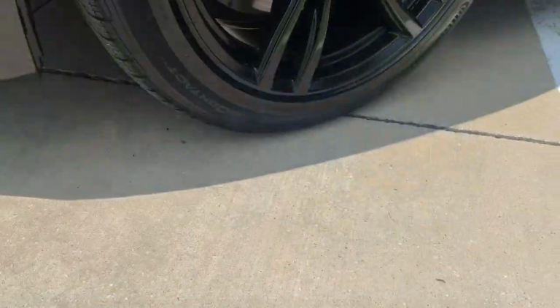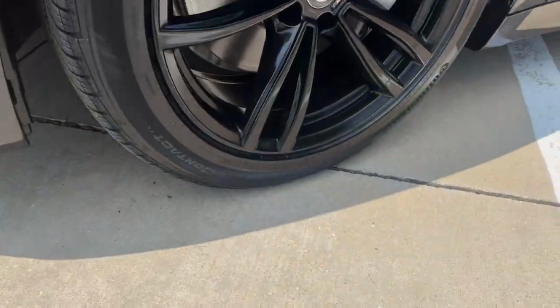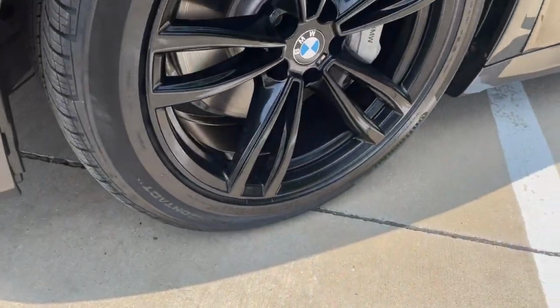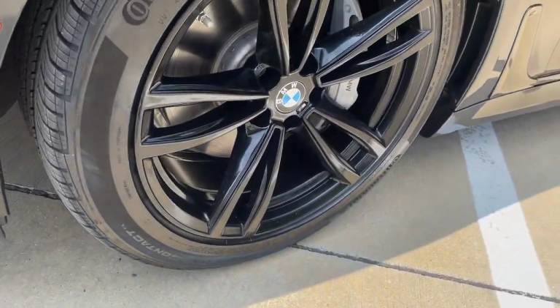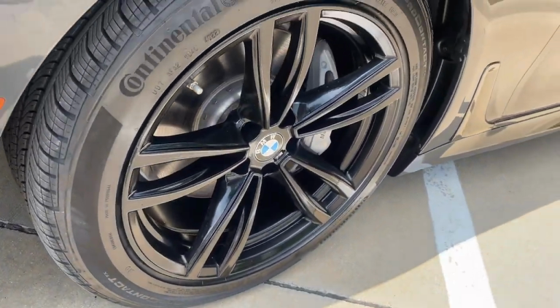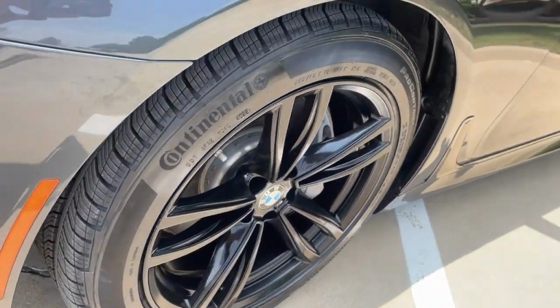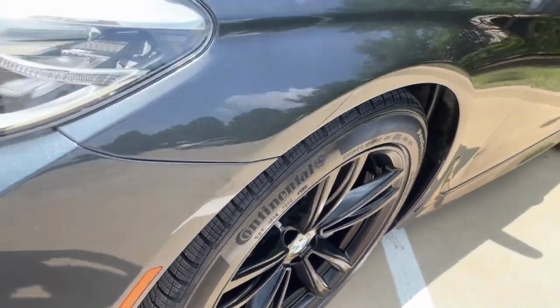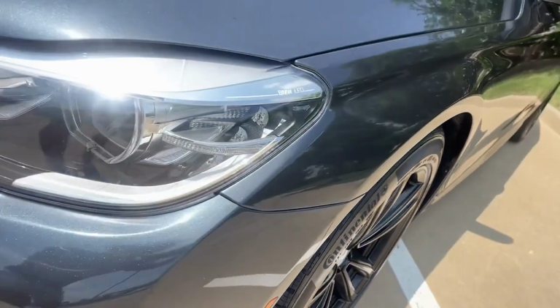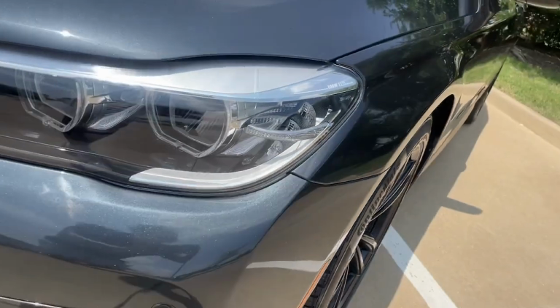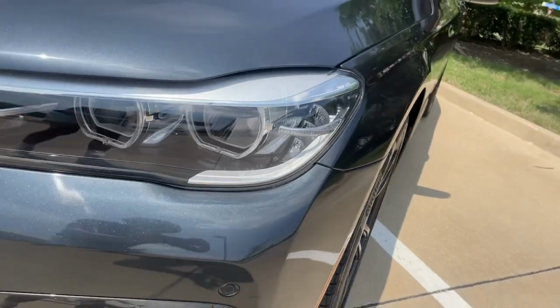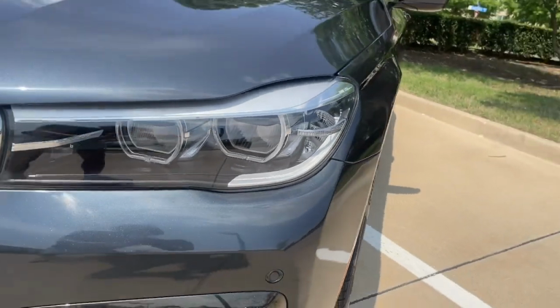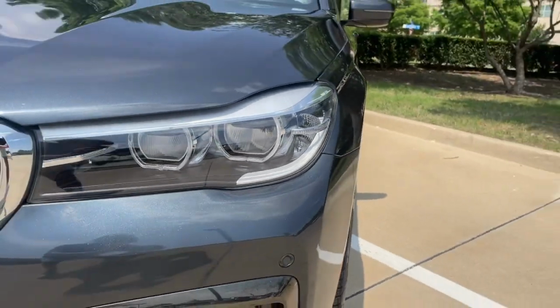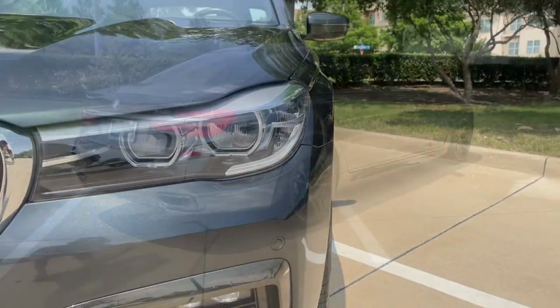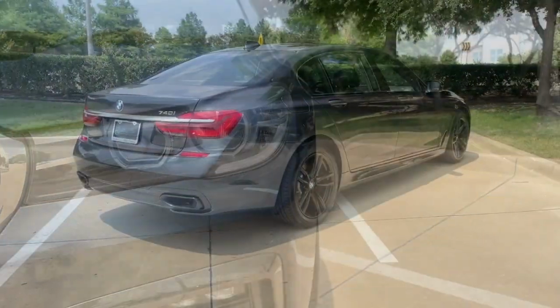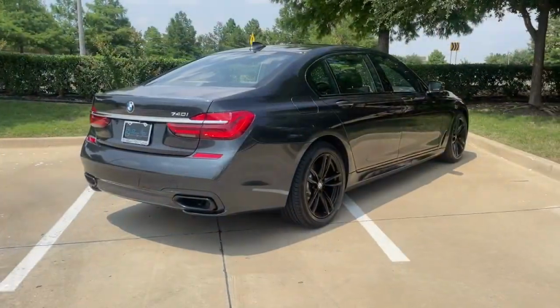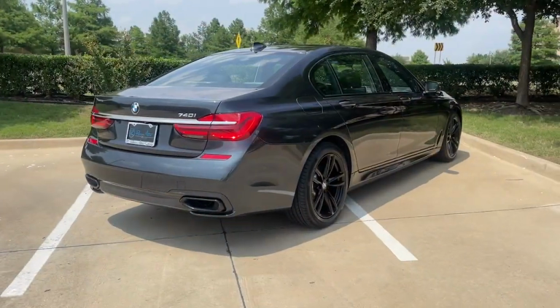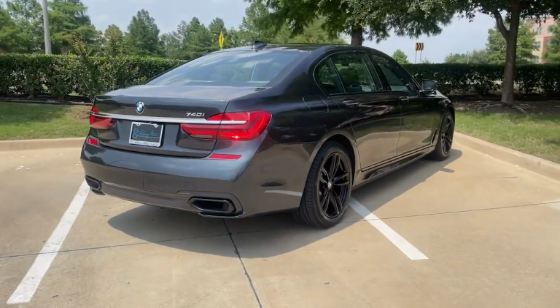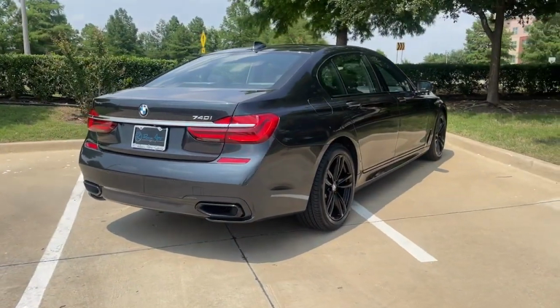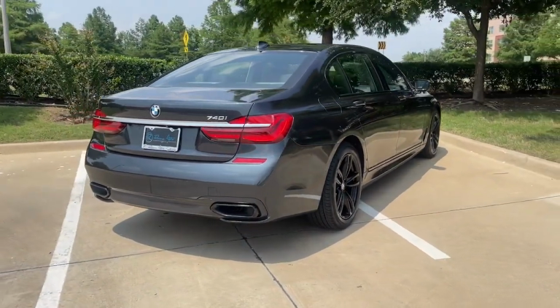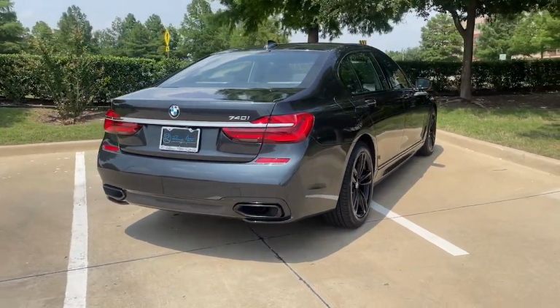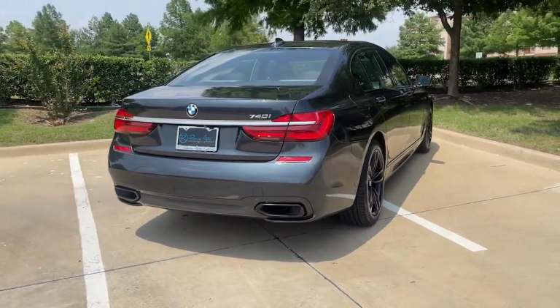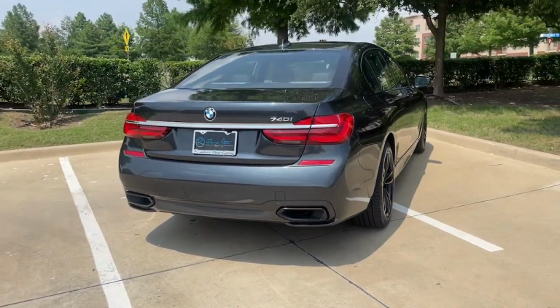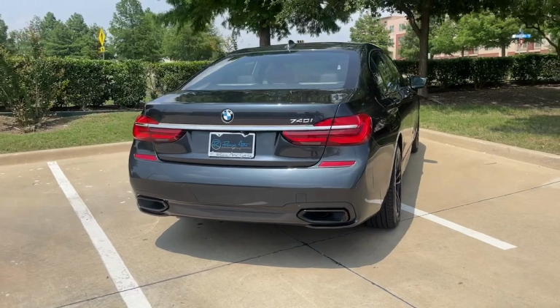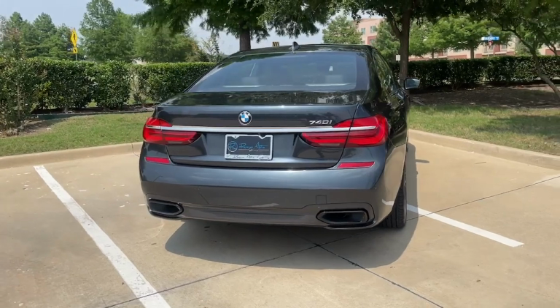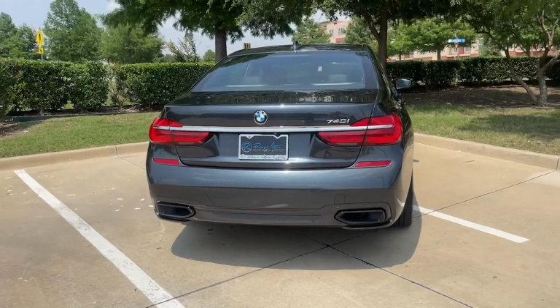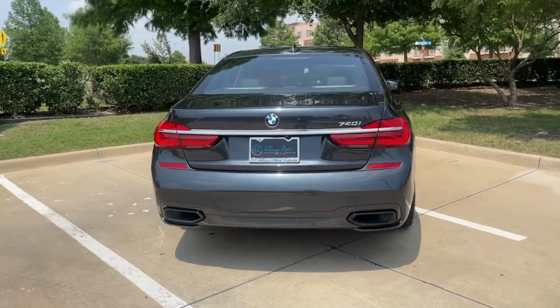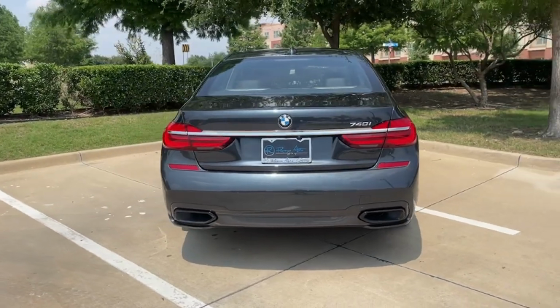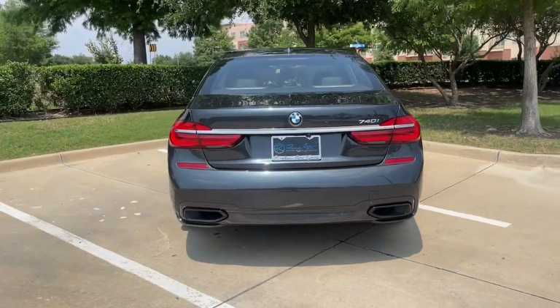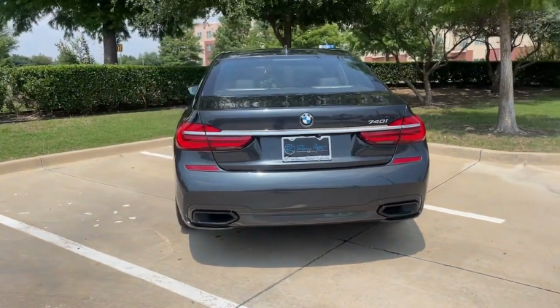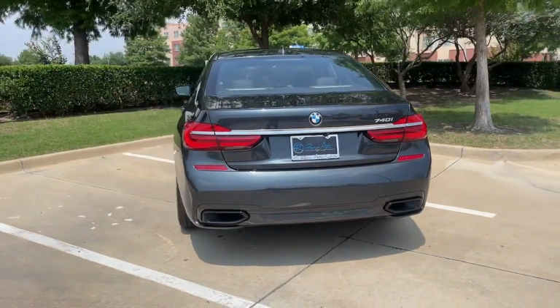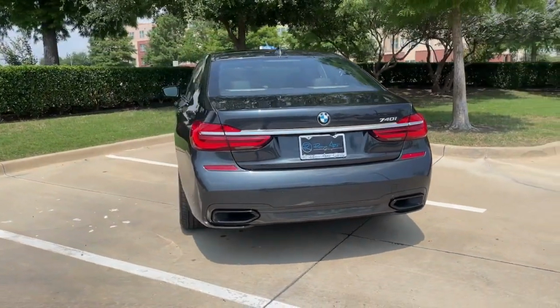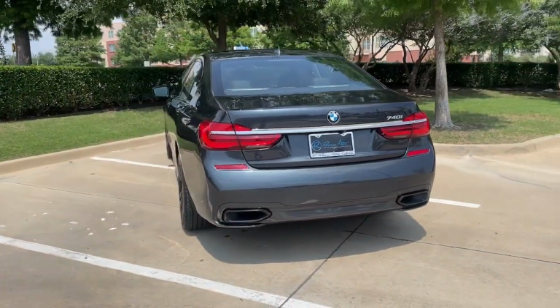Technology that adjusts to suit your preferences and road conditions, and a passenger experience that defines ultimate luxury. From the 7 Series' perspective, superlative is the new normal. Test drive it today.